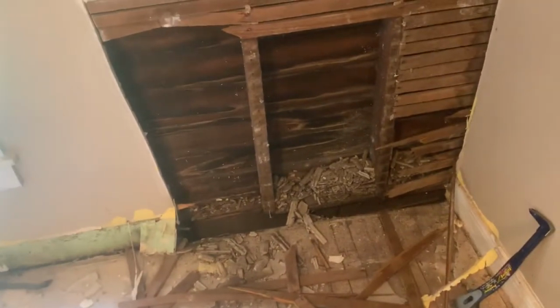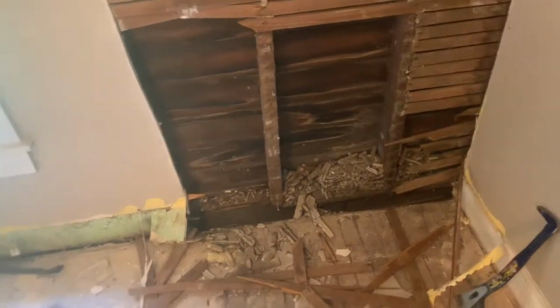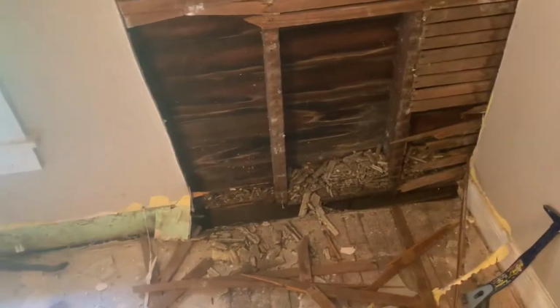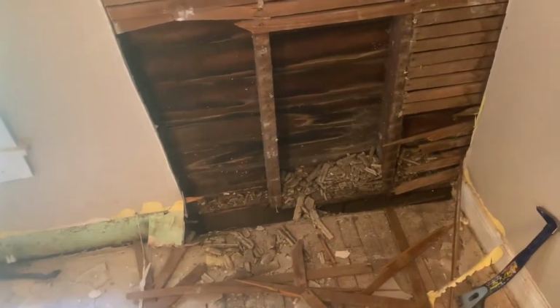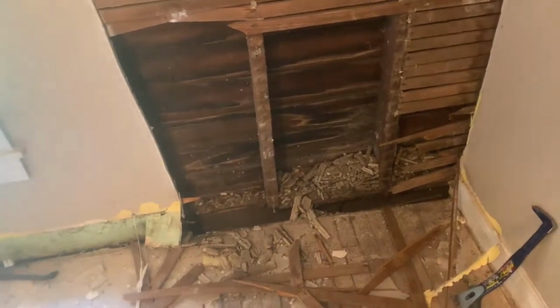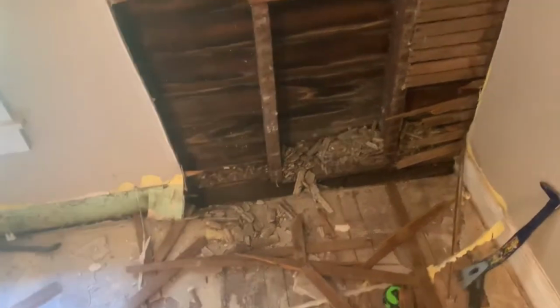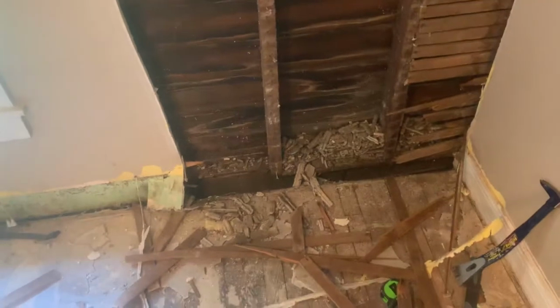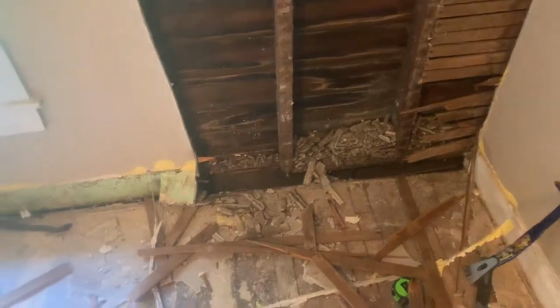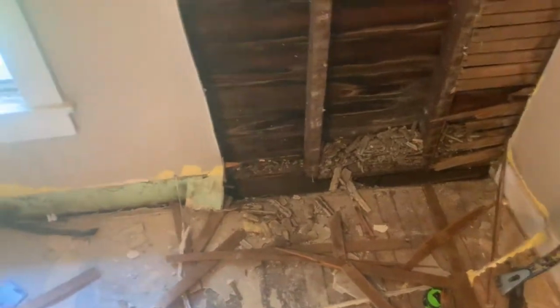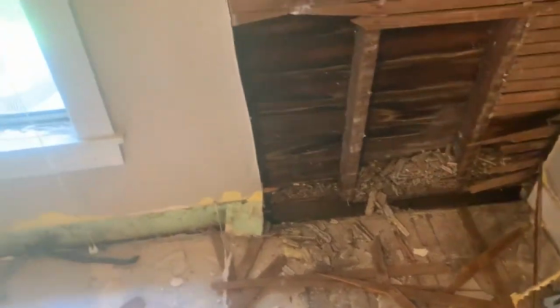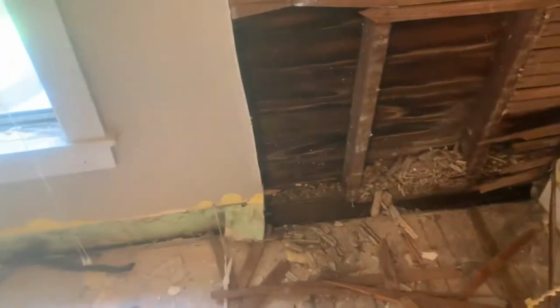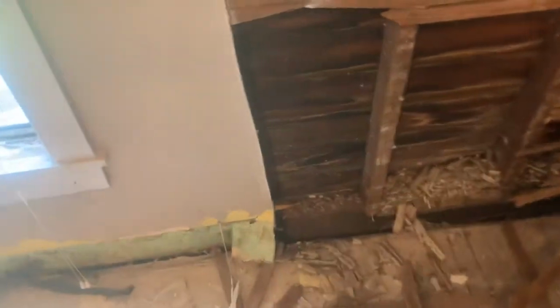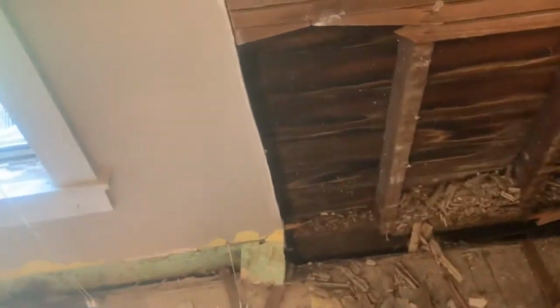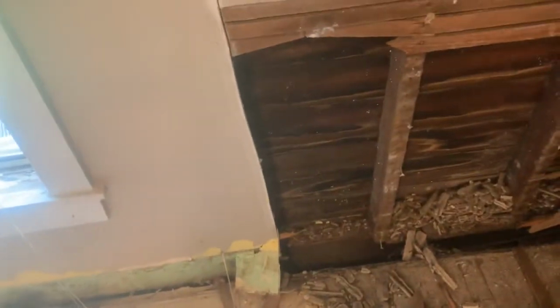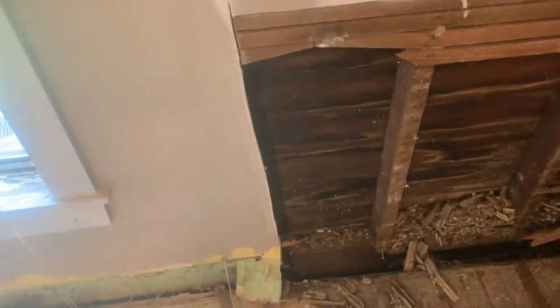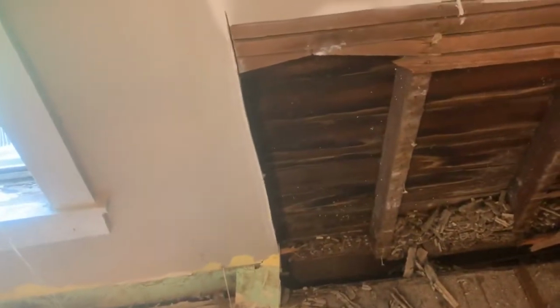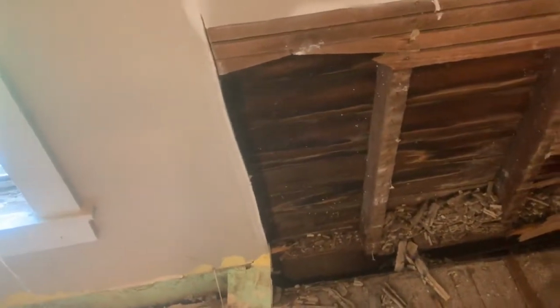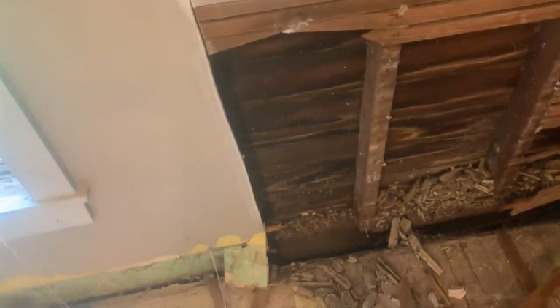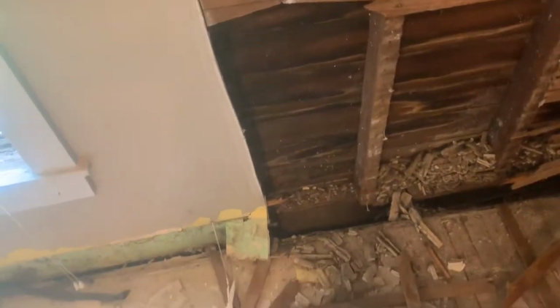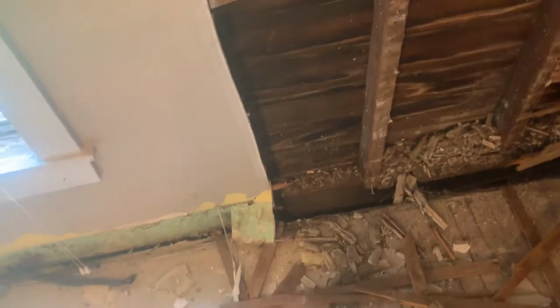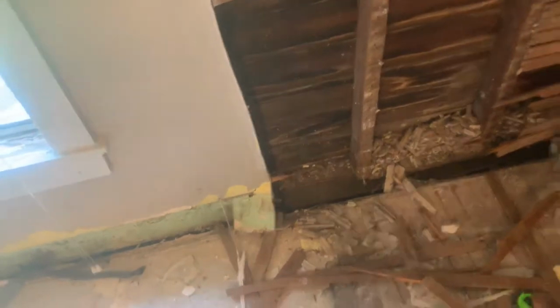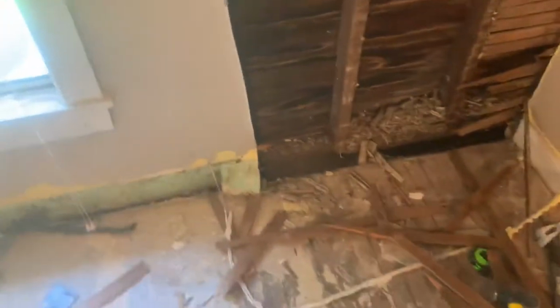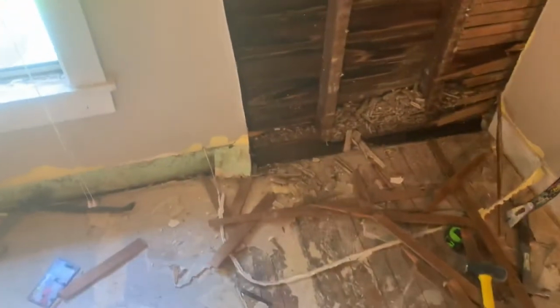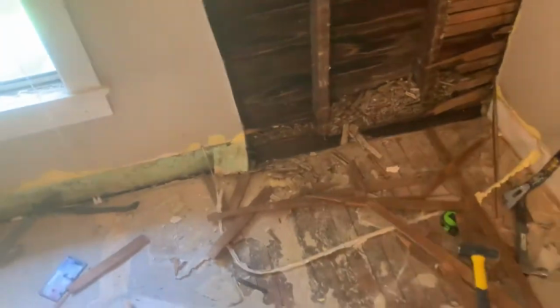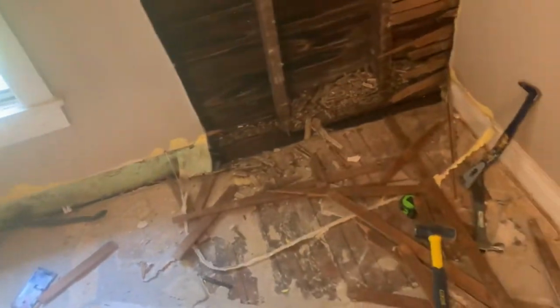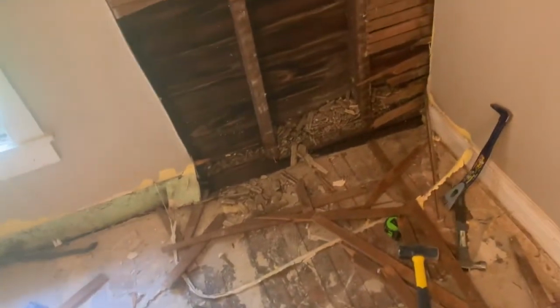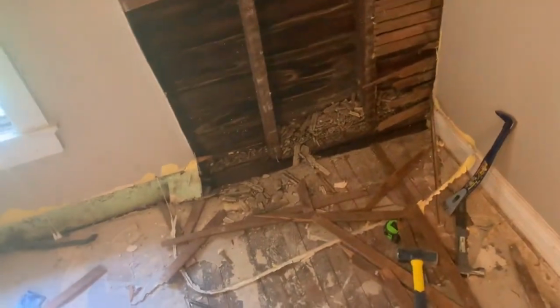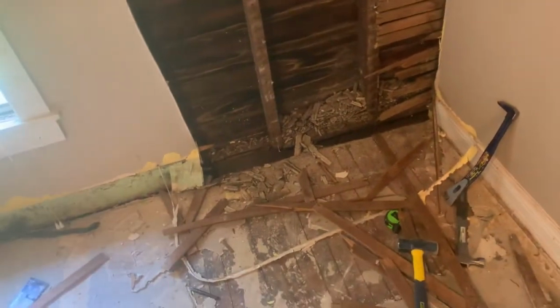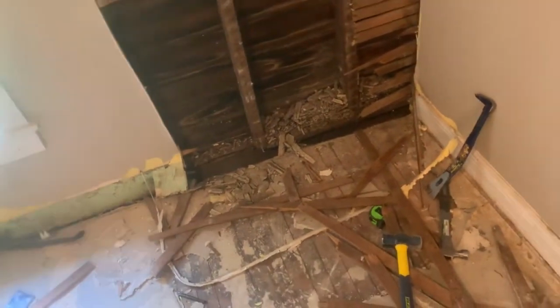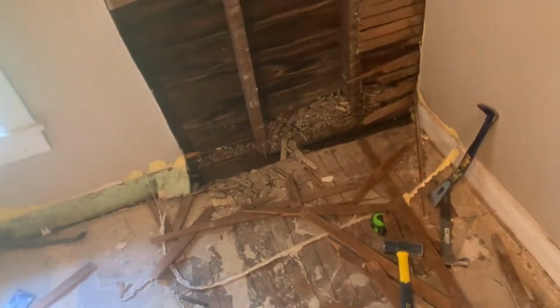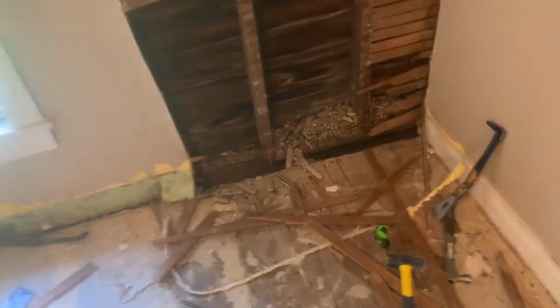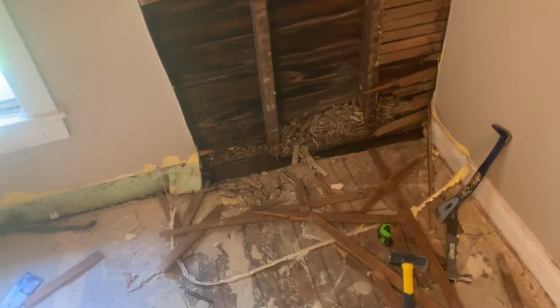At $14,000, this is still going to be something that I can get fixed and still have a cash-flowing property. So if you've ever seen anything like this or dealt with it before, let me know.